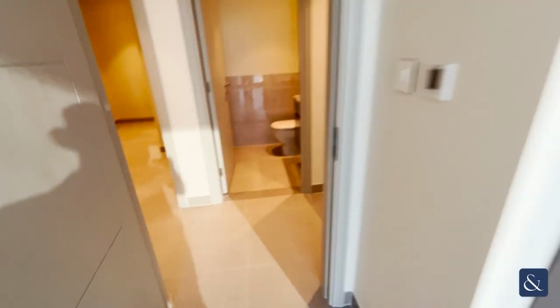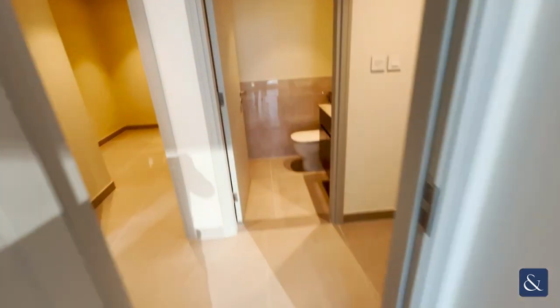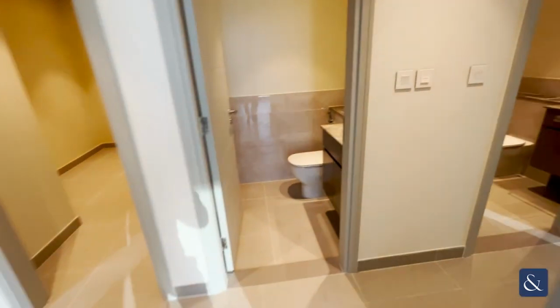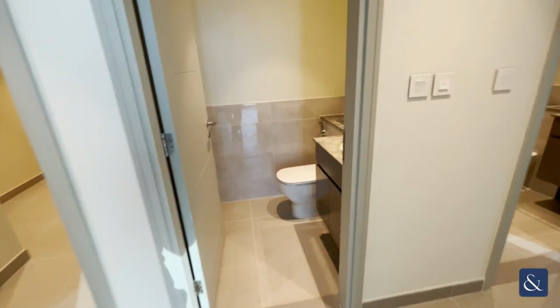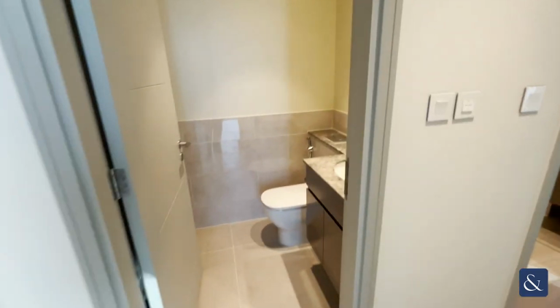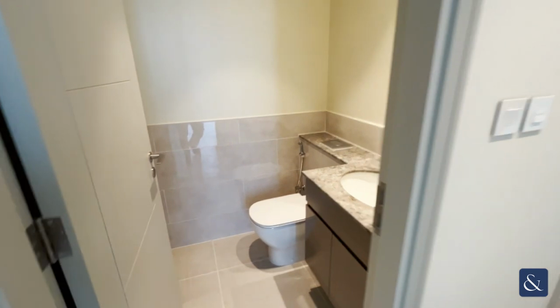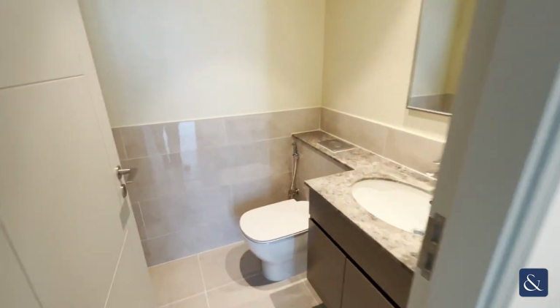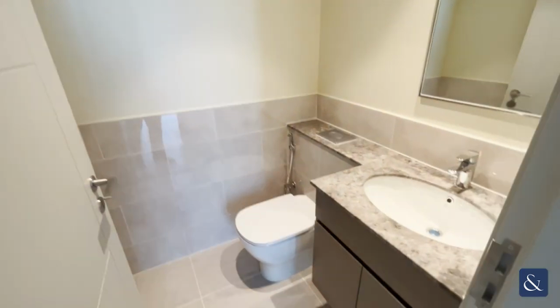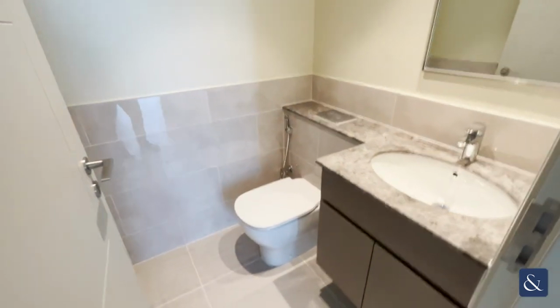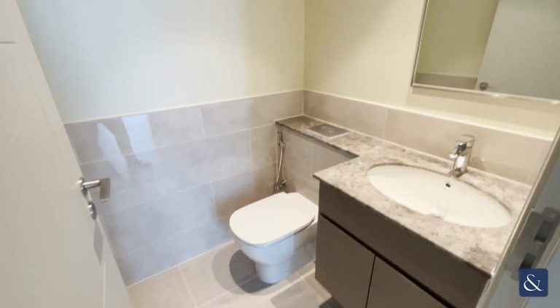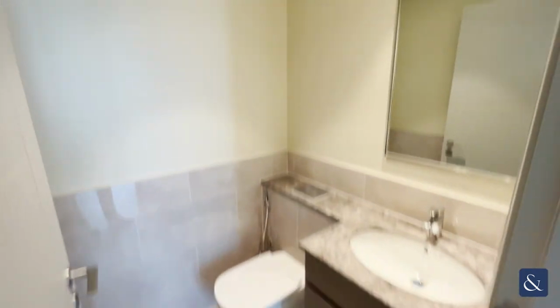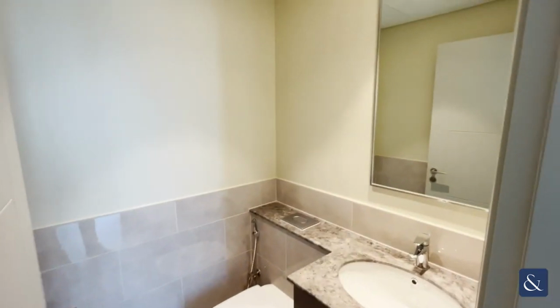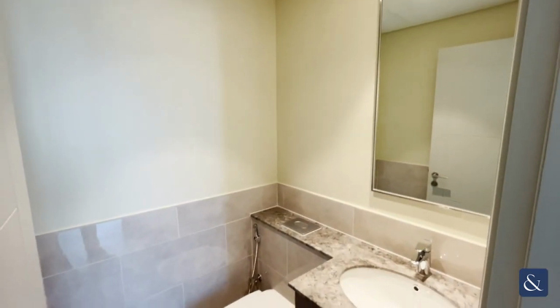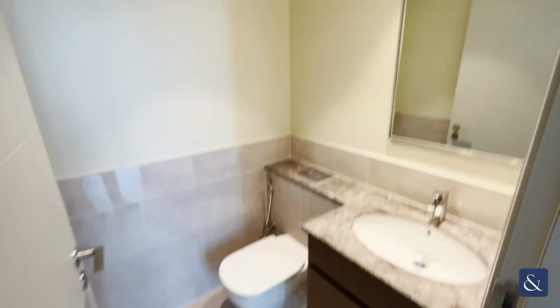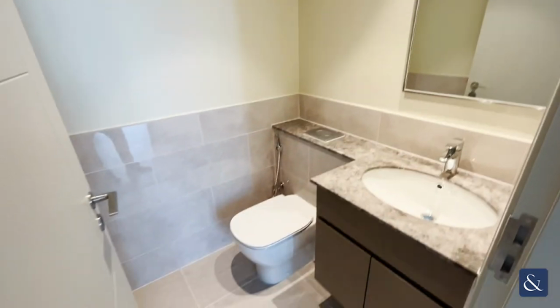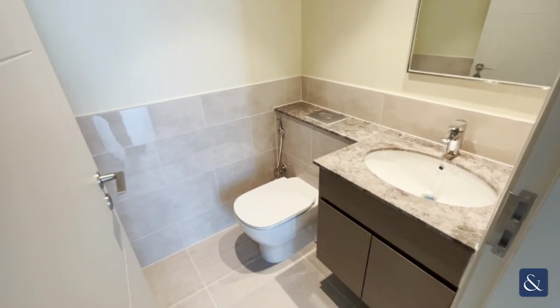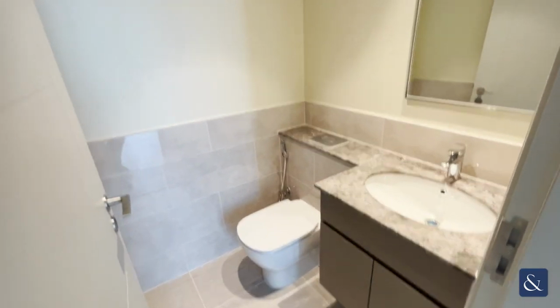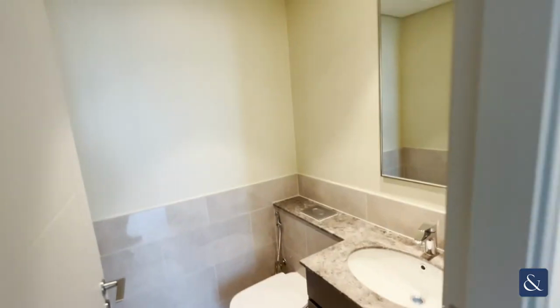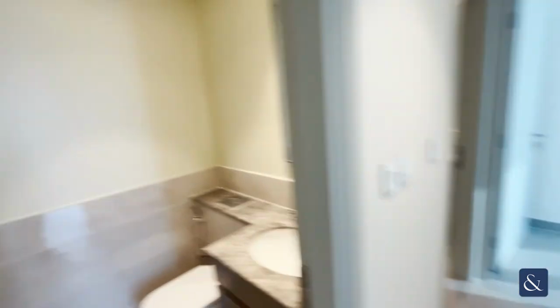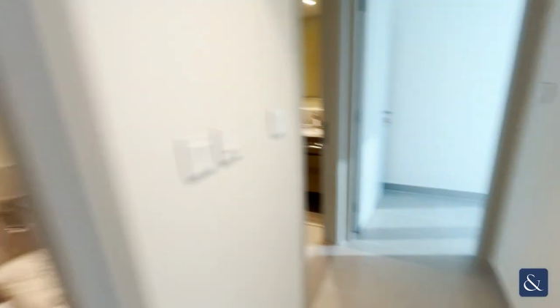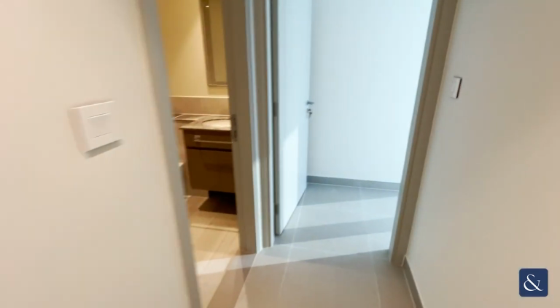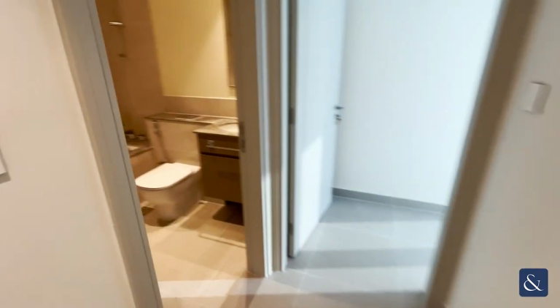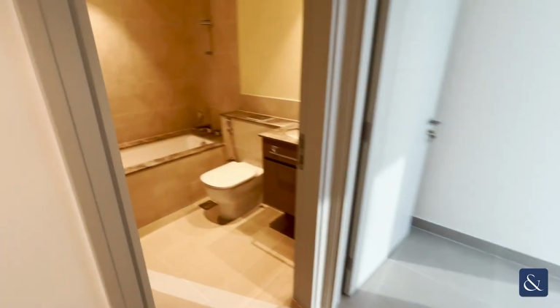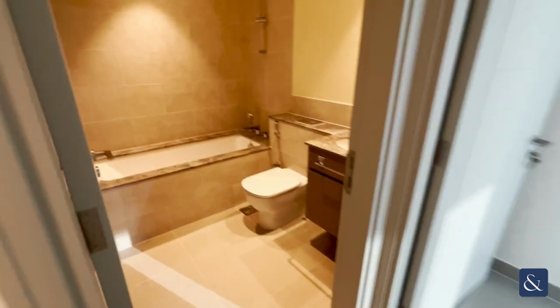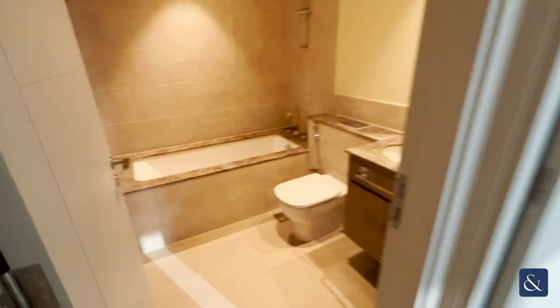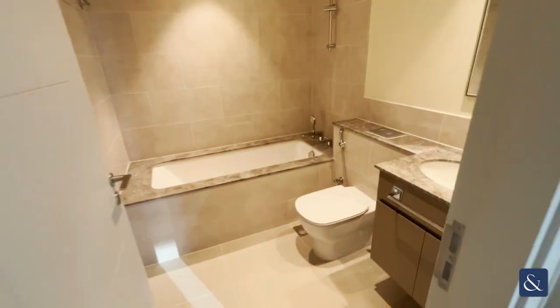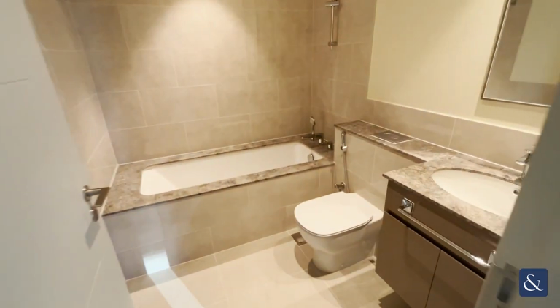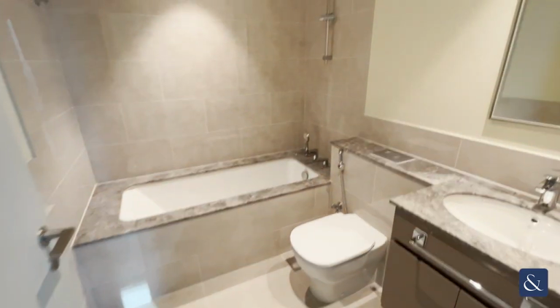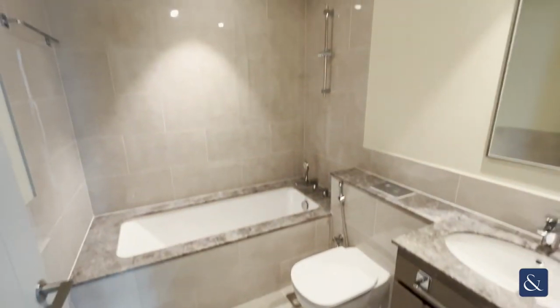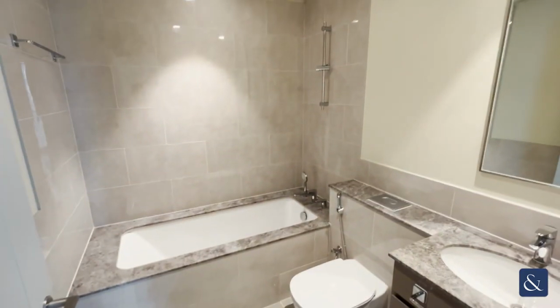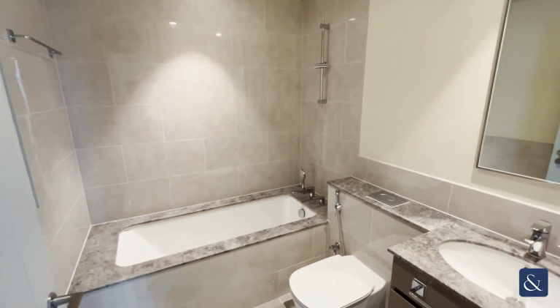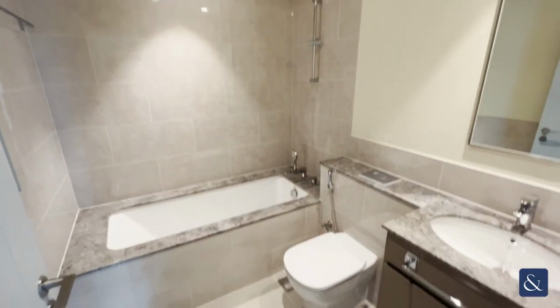Just opposite the corridor we've got the first bathroom, which is just a guest toilet, and then we've also got another bathroom which has a bath and shower.